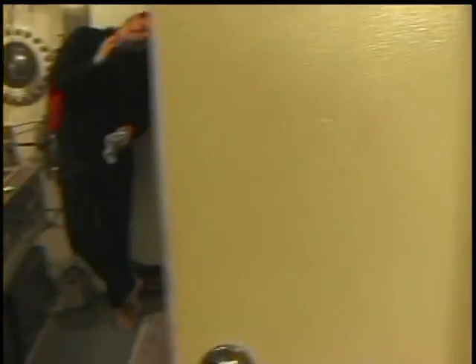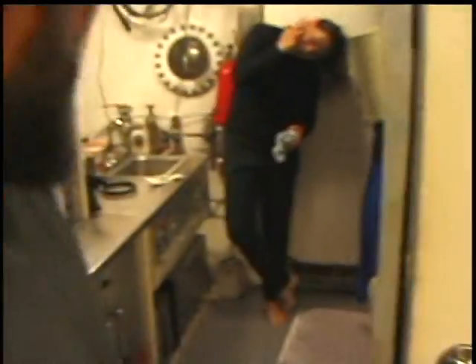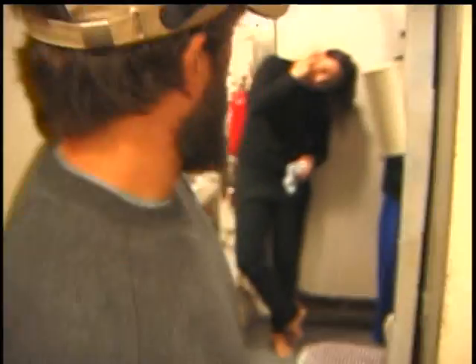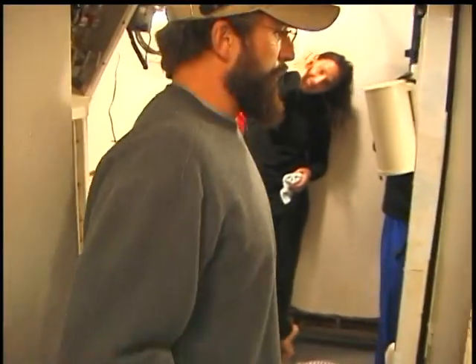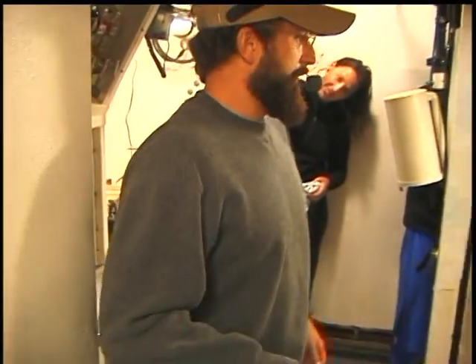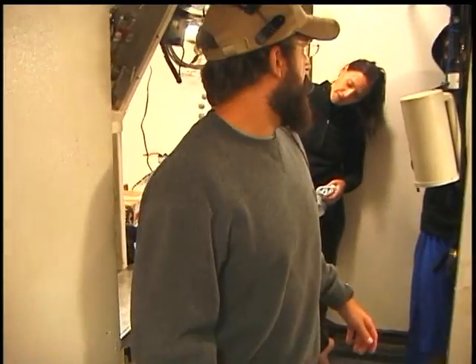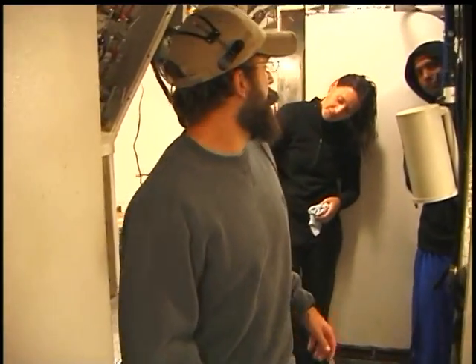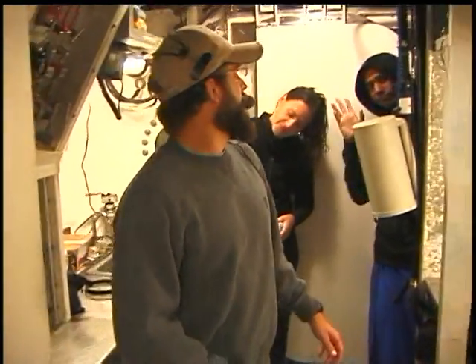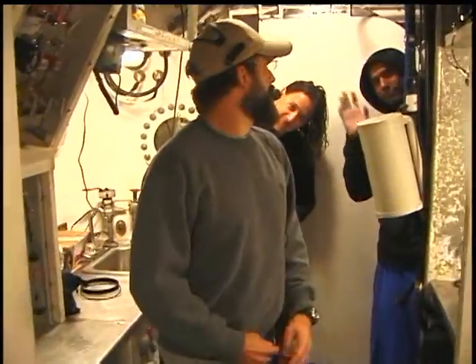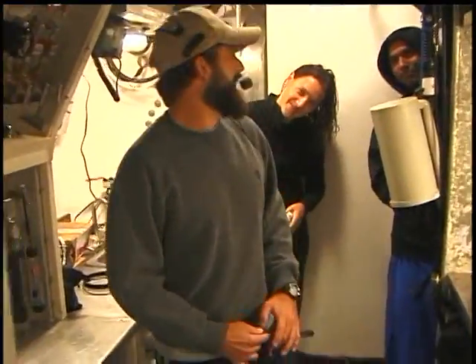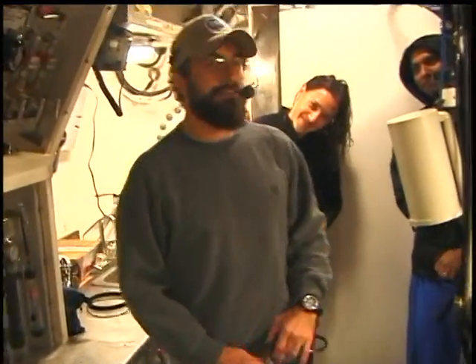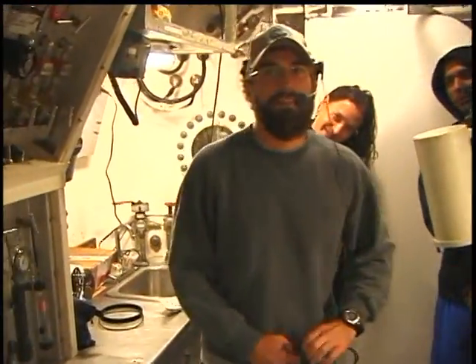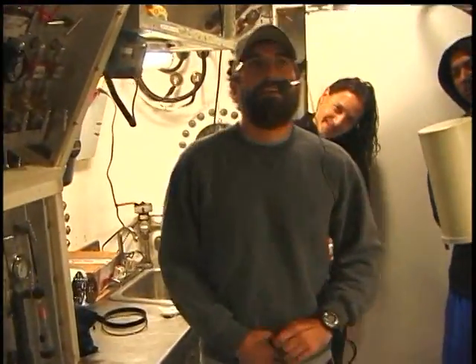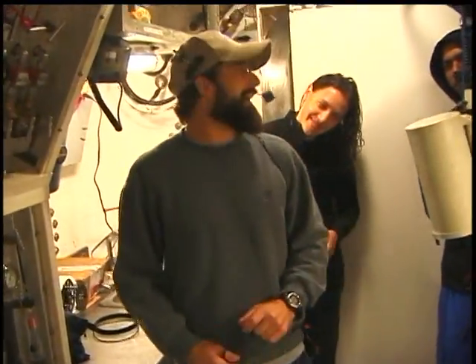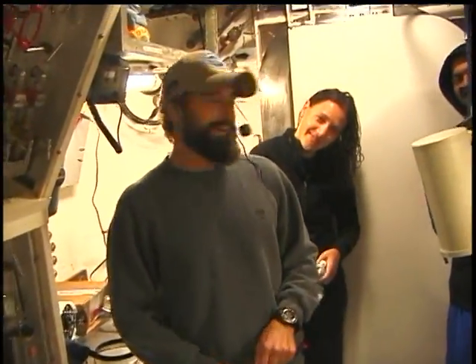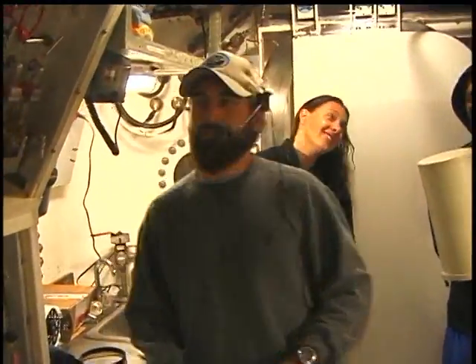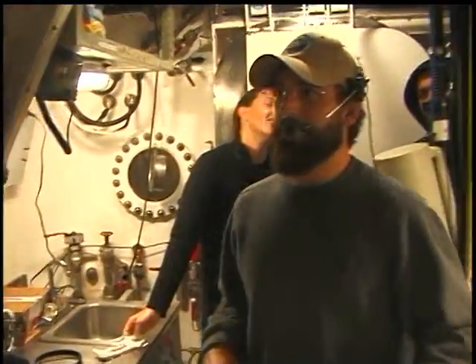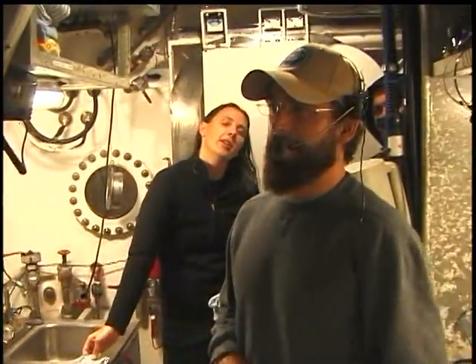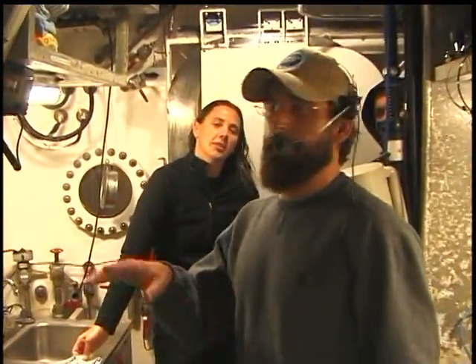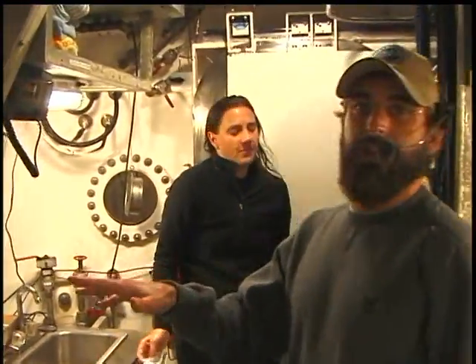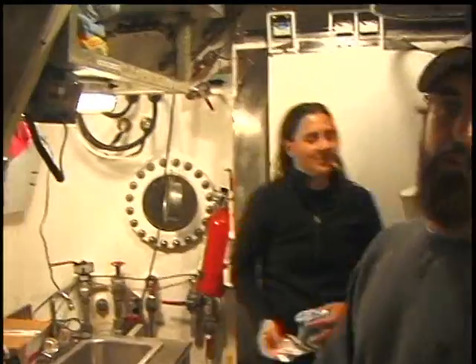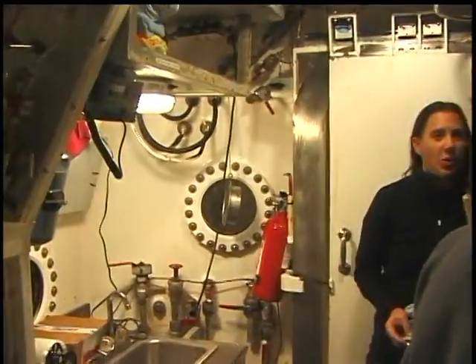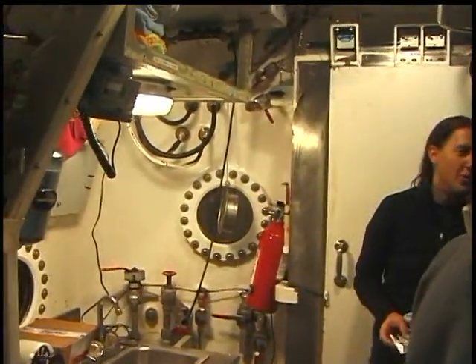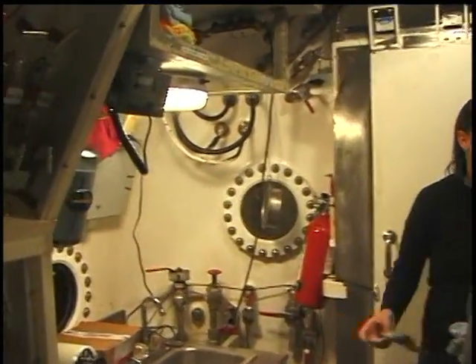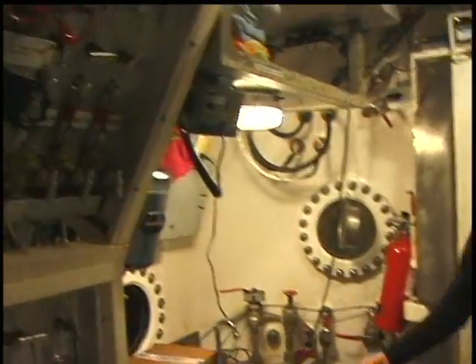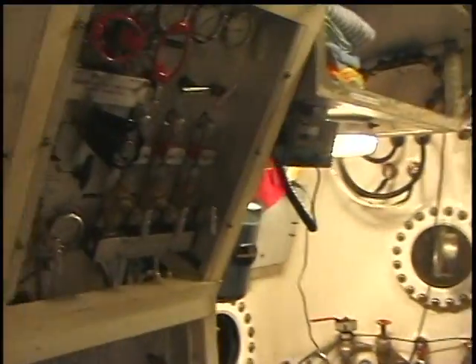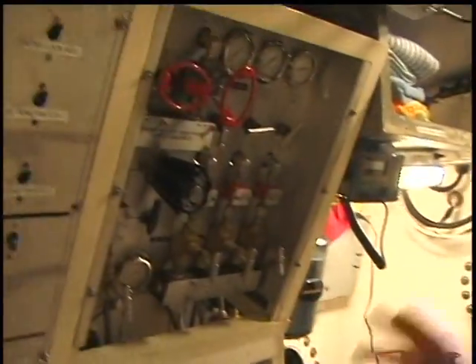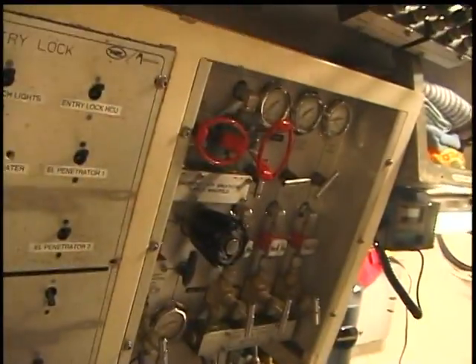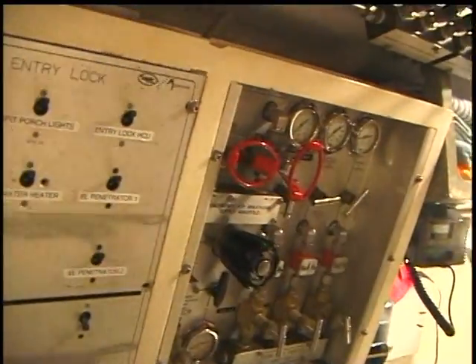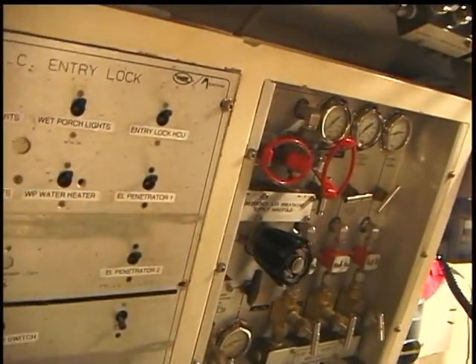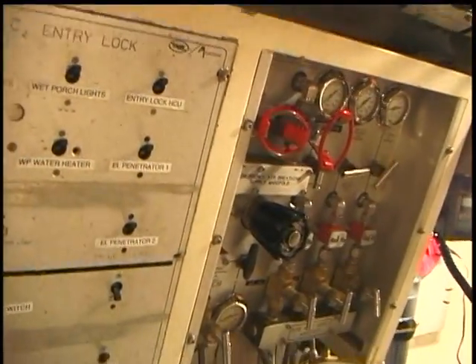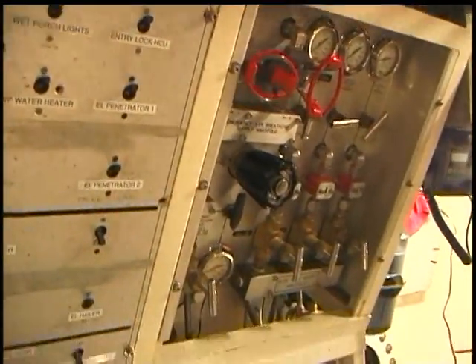We'll see another couple of aquanauts here. We'll also have the same things as I pointed out in the main lock — it's mirrored here: the electrical panel and air distribution panel.